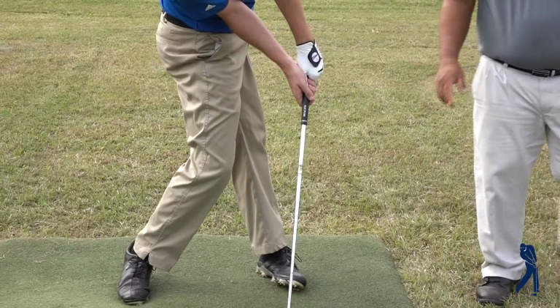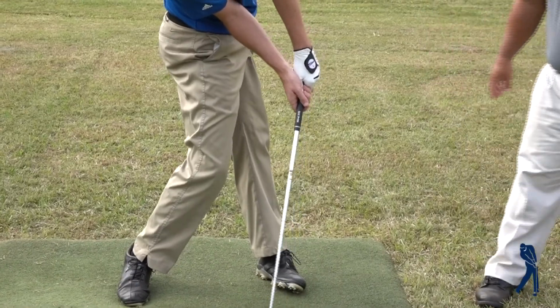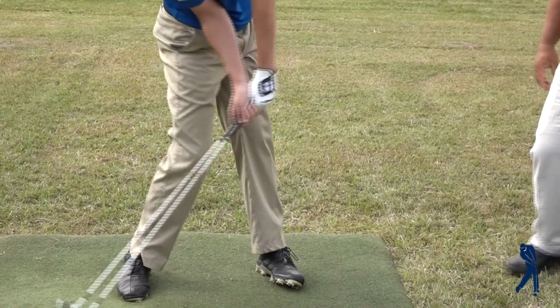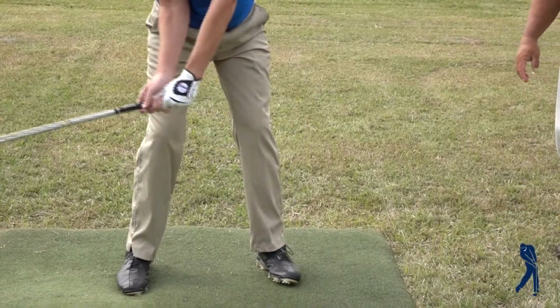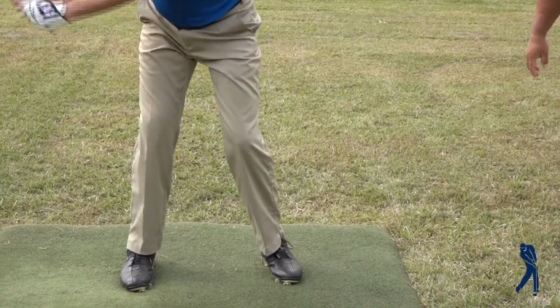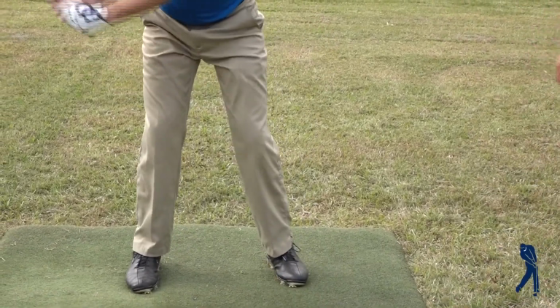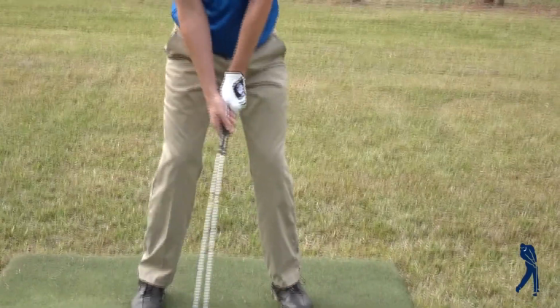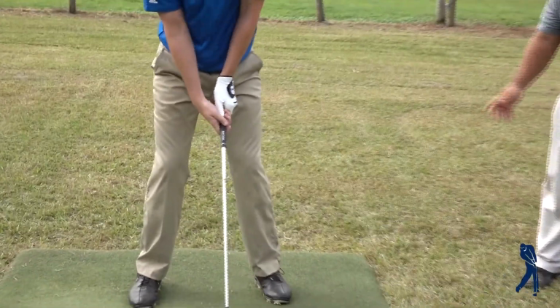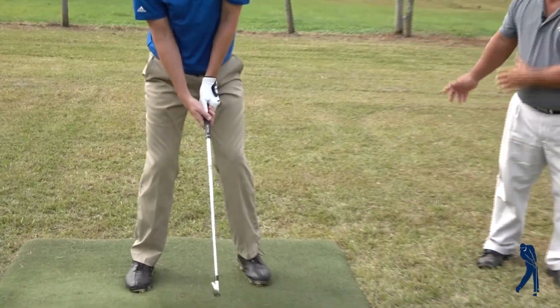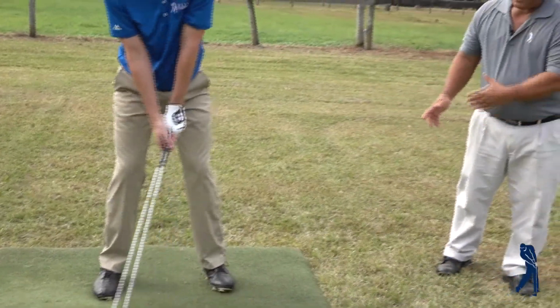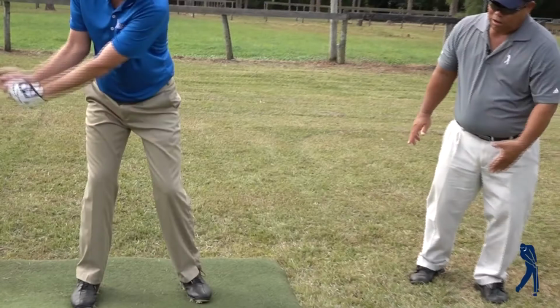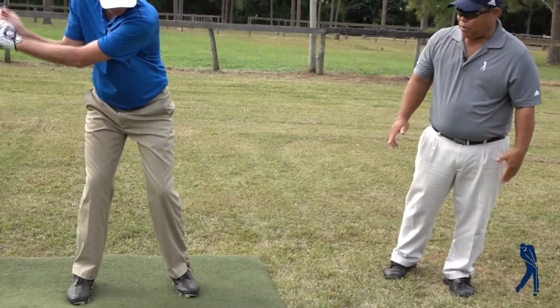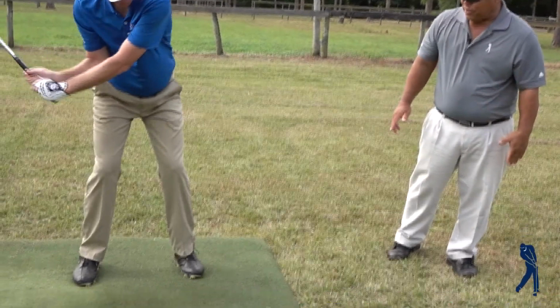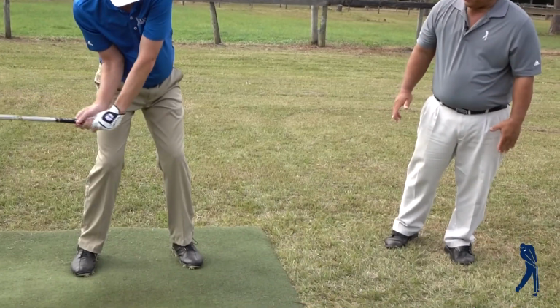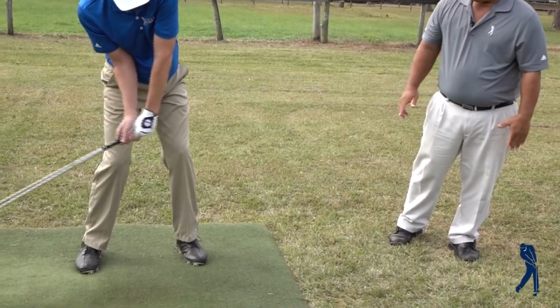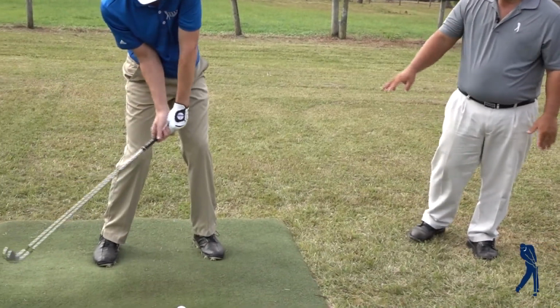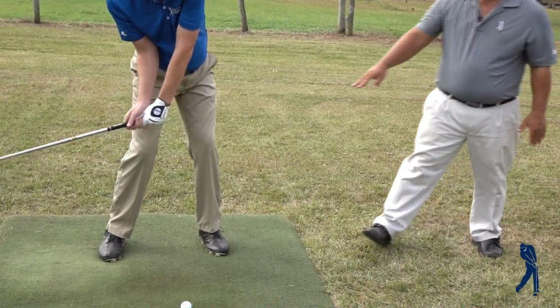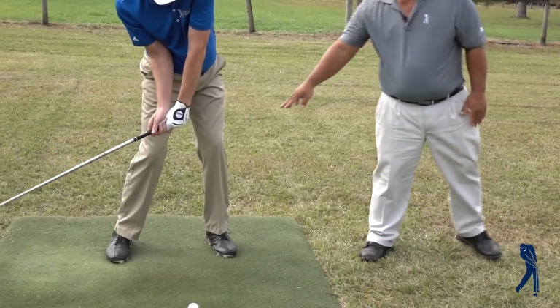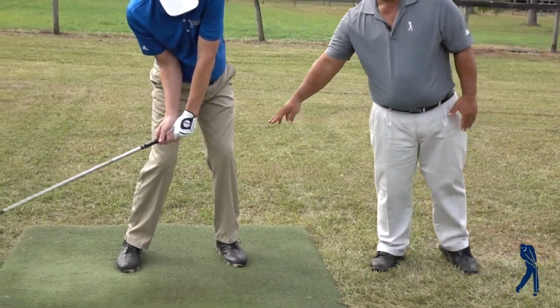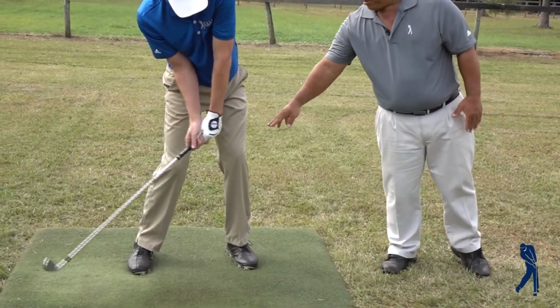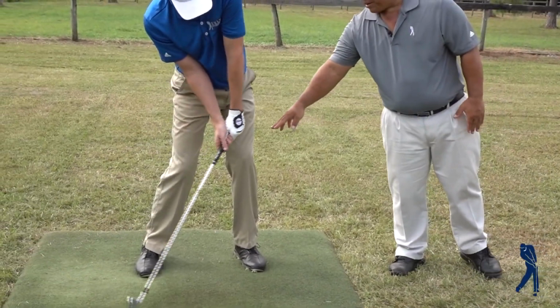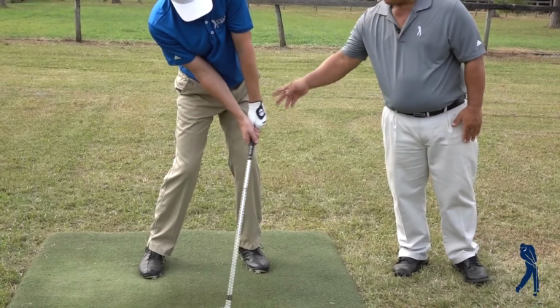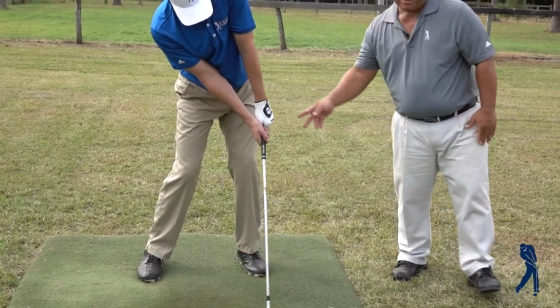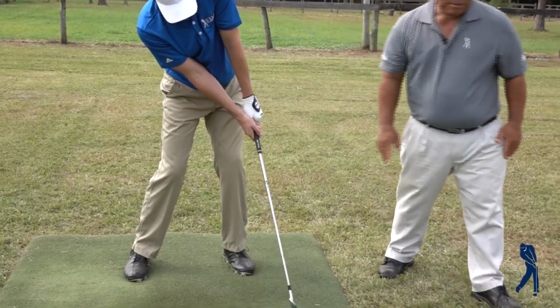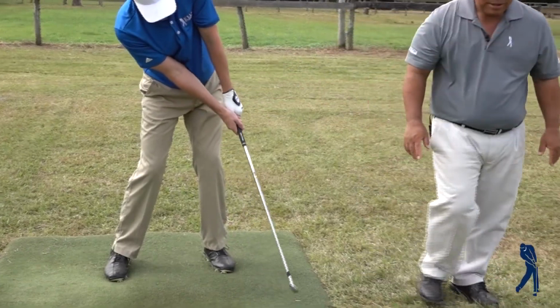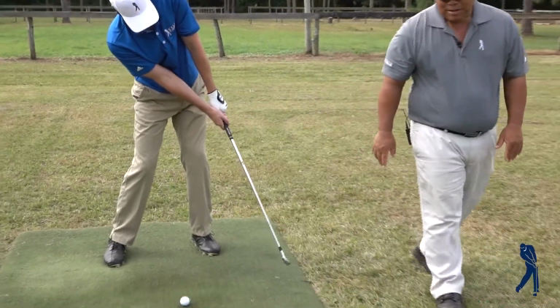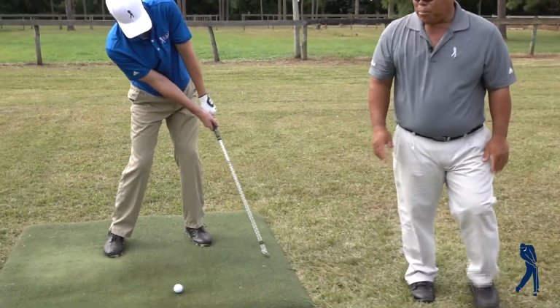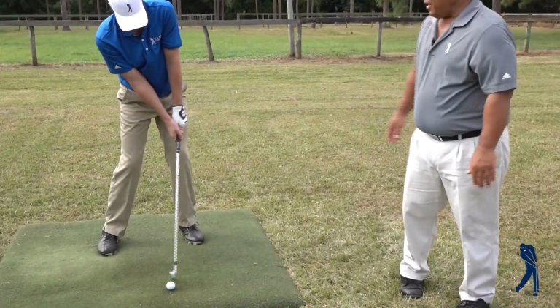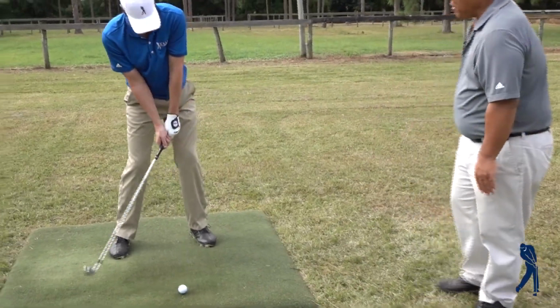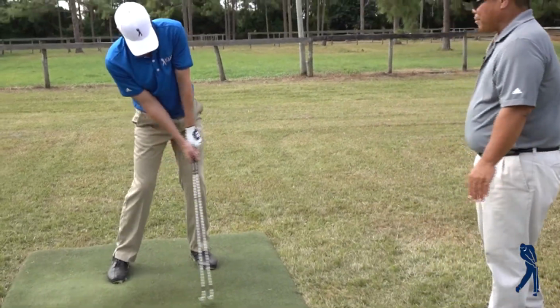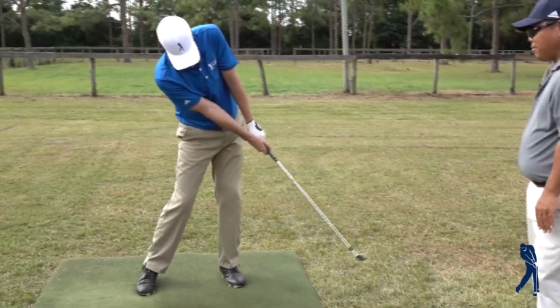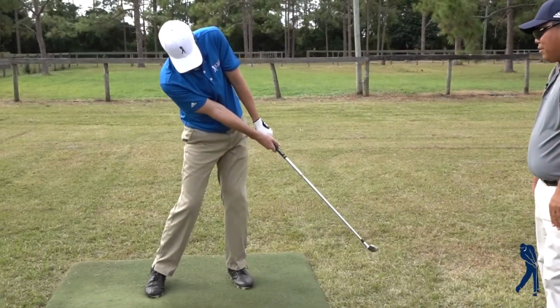Now if you're too far flat-footed on the ball of the foot, you will severely limit how much you can rotate, because your leg is actually becoming like a blockade to the correct motion.